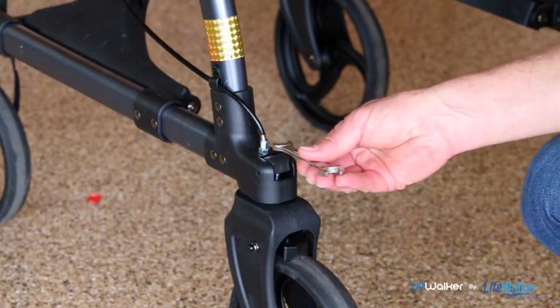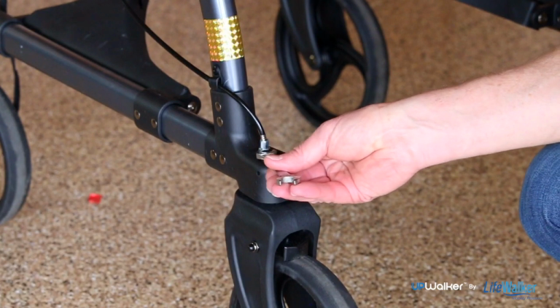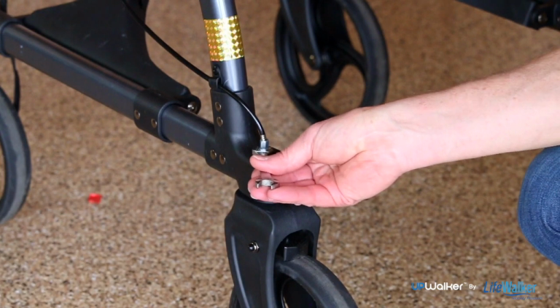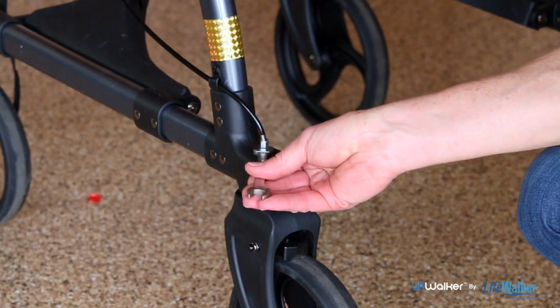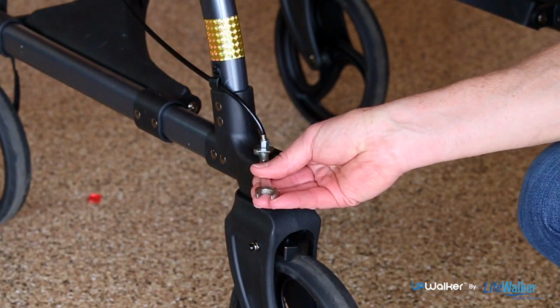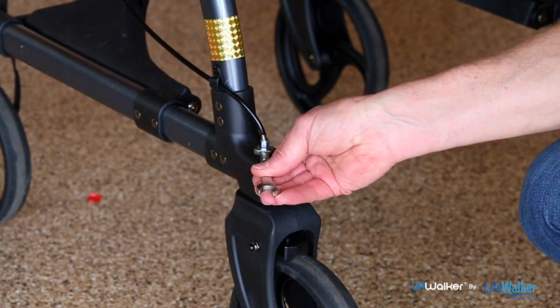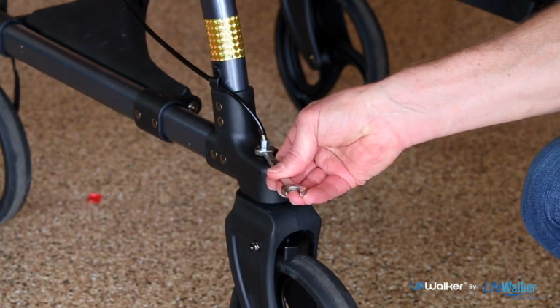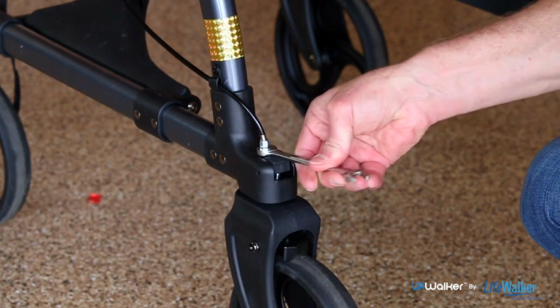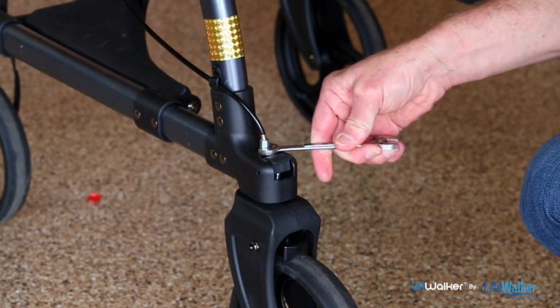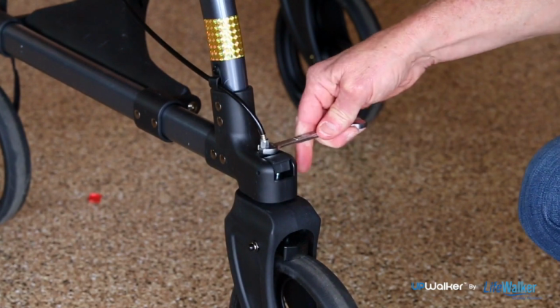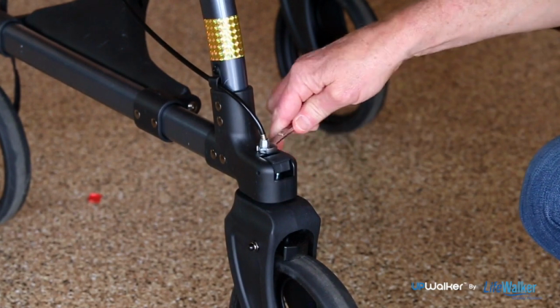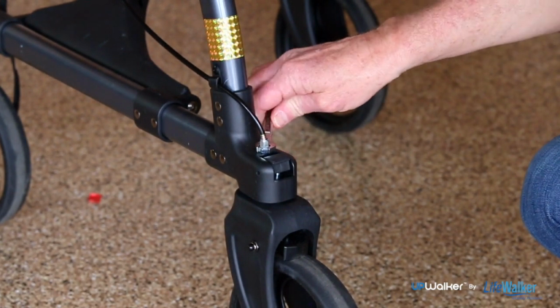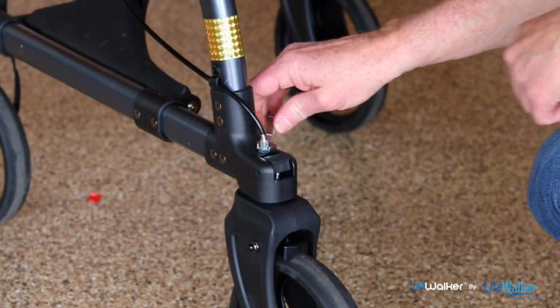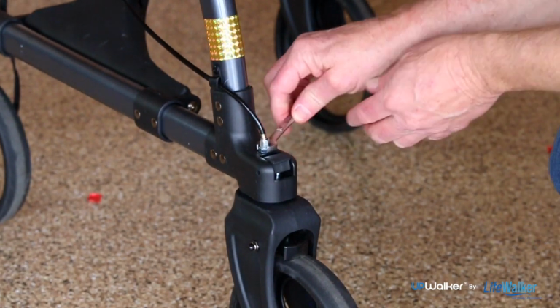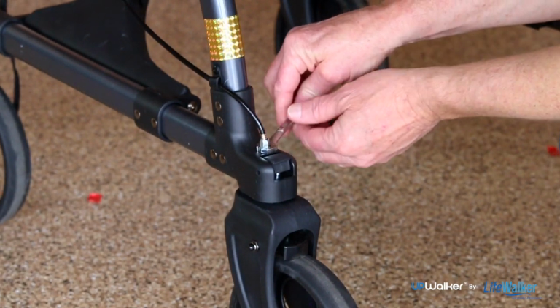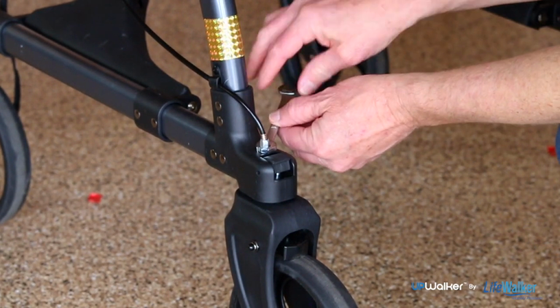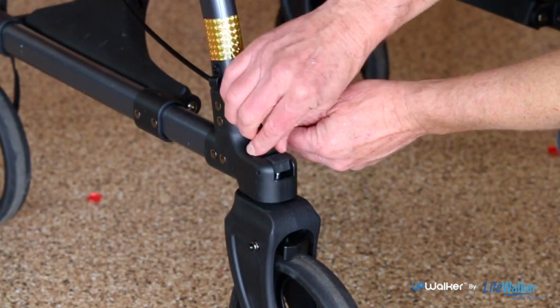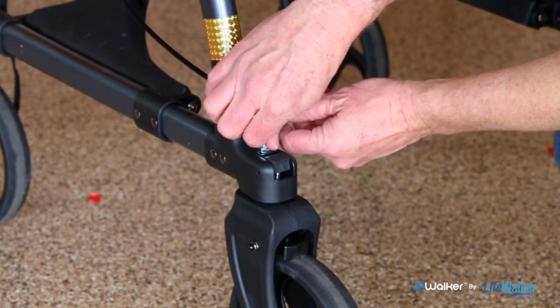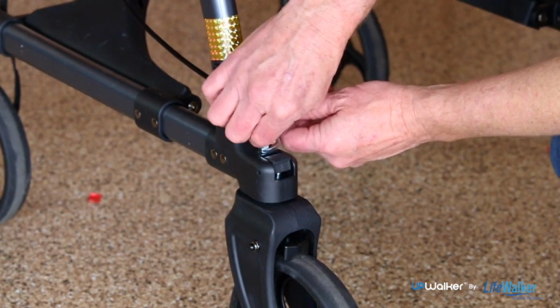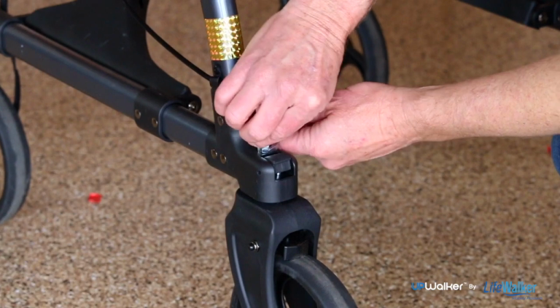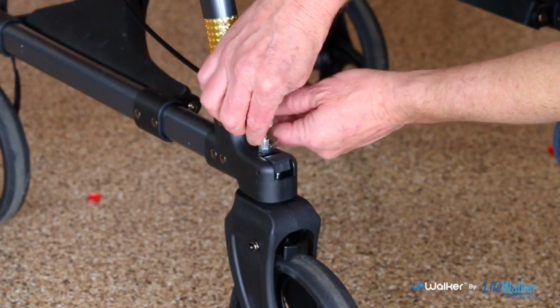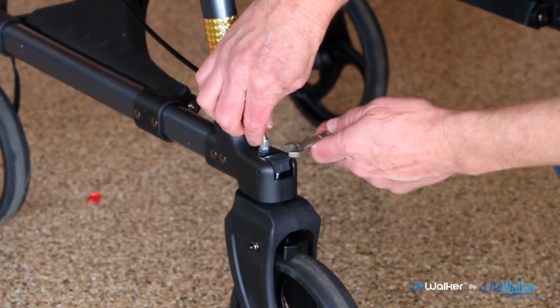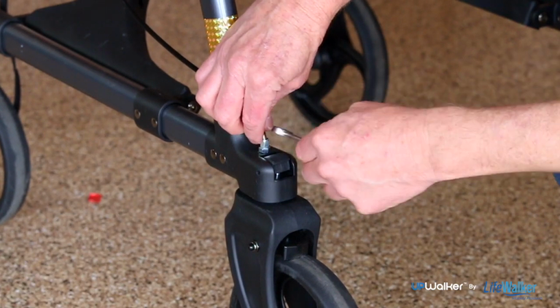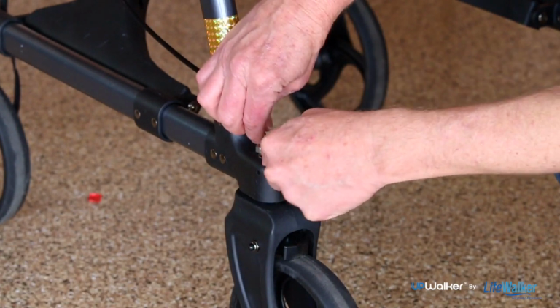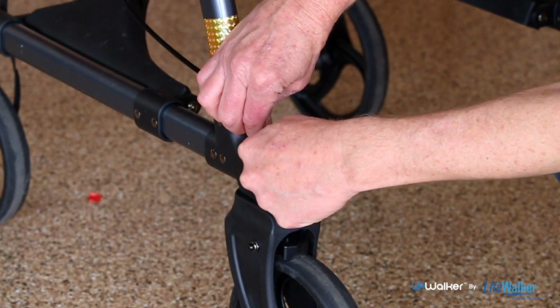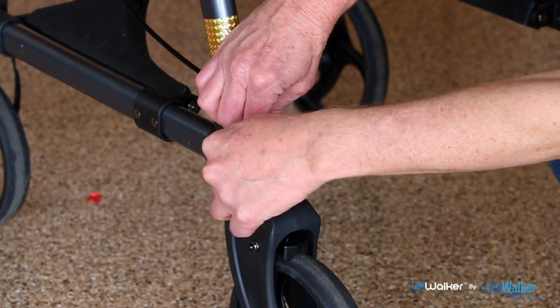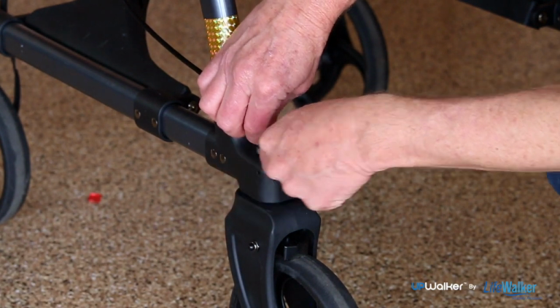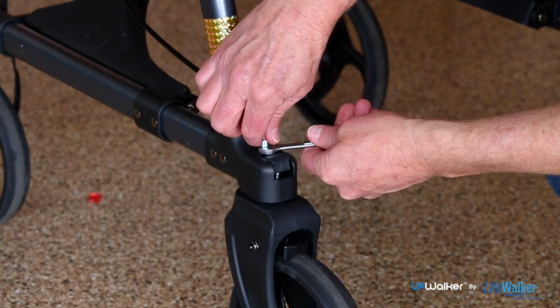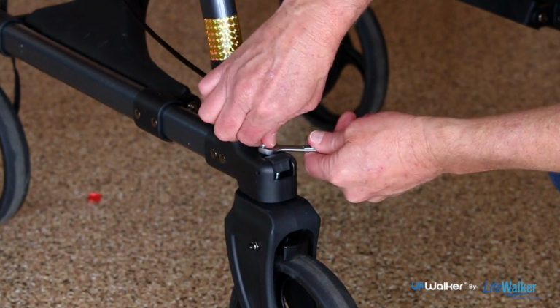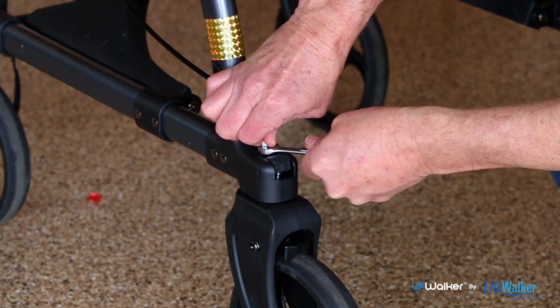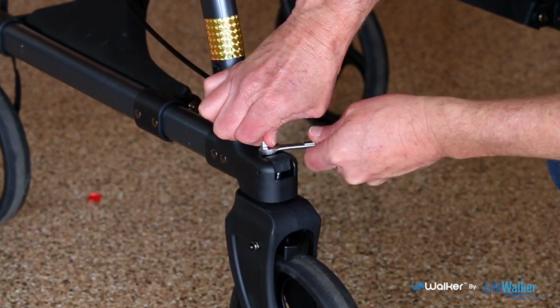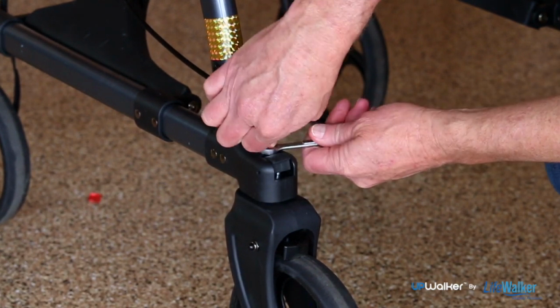The brakes on your new UPWalker have been preset from the factory. Due to normal use, over time you may need to make adjustments to maintain the setting.